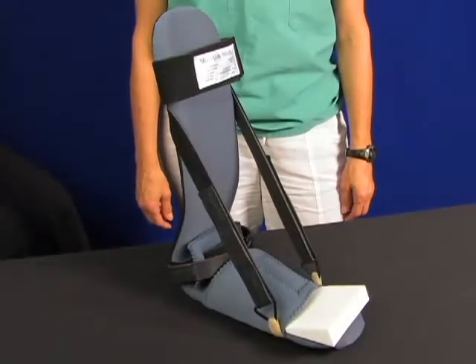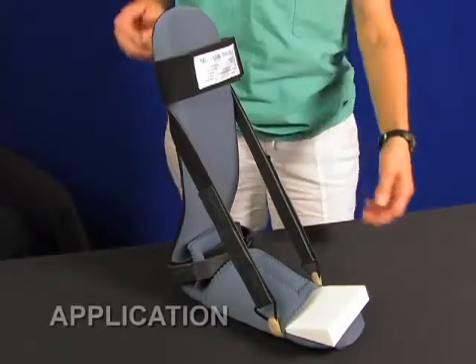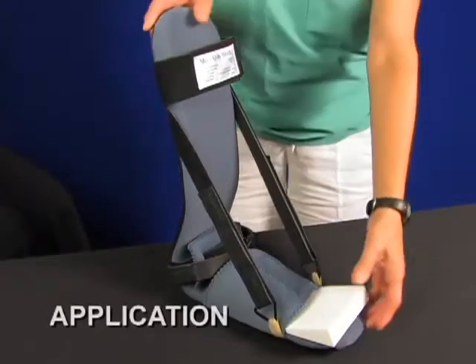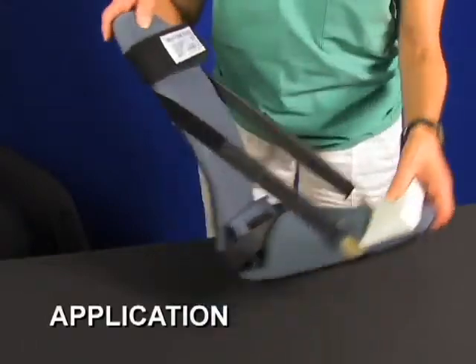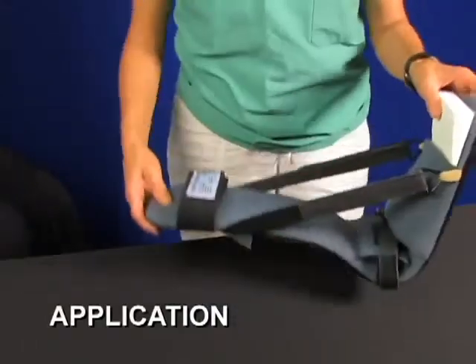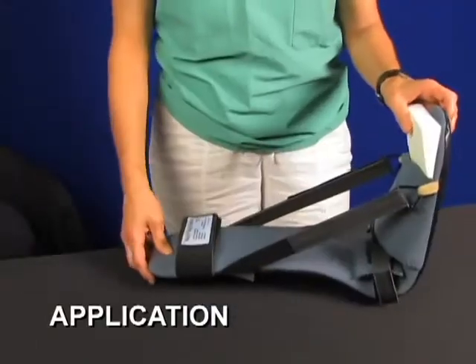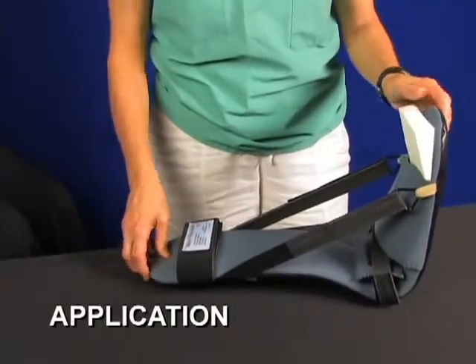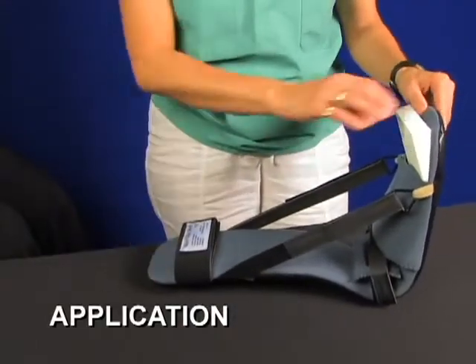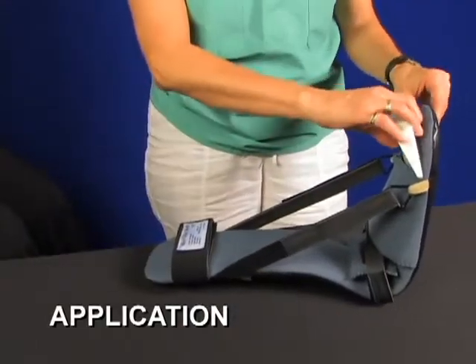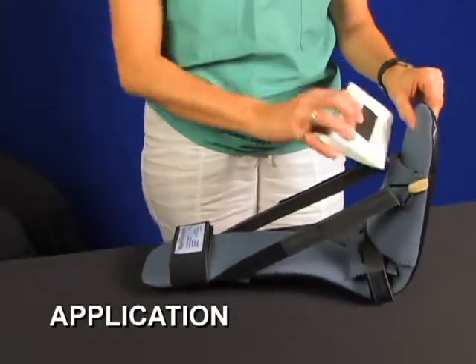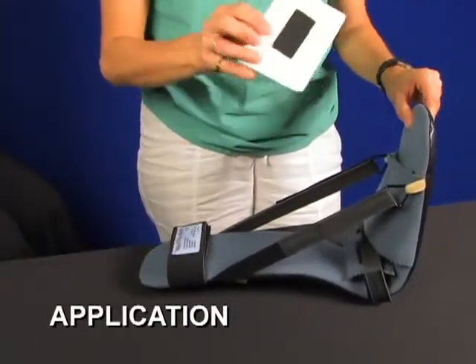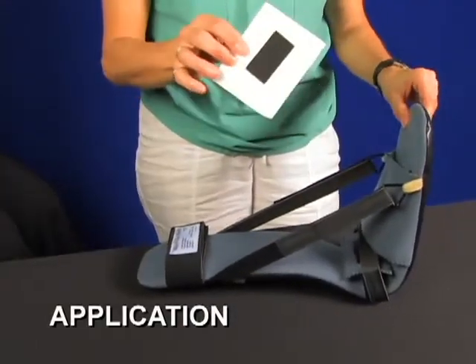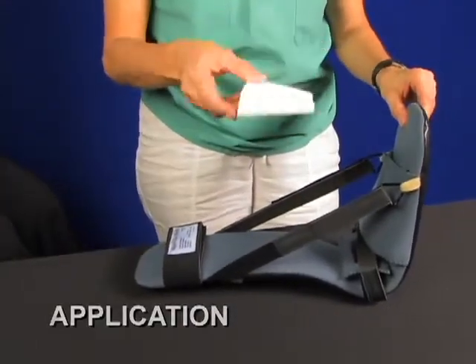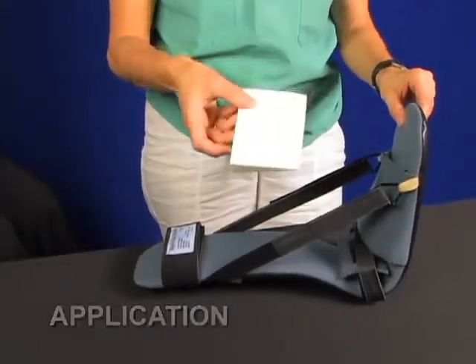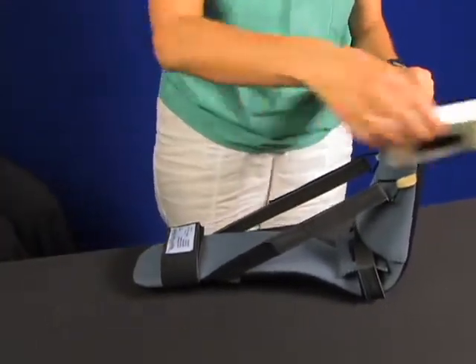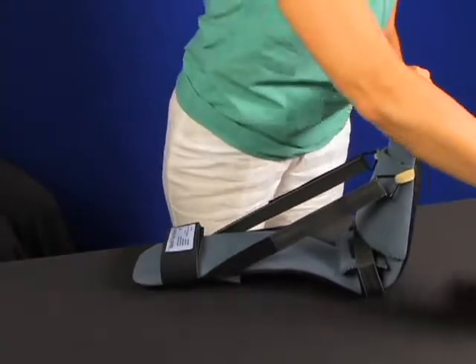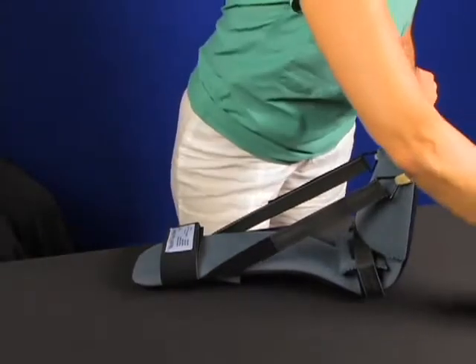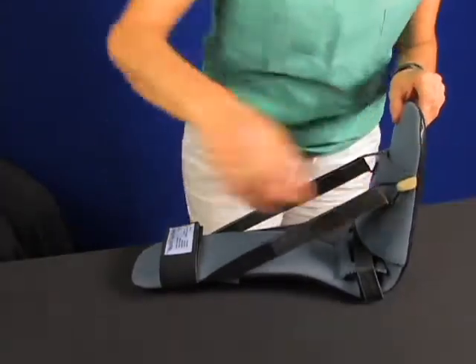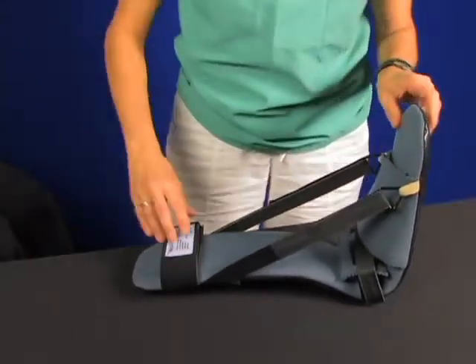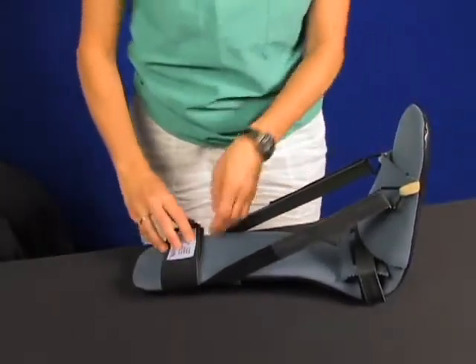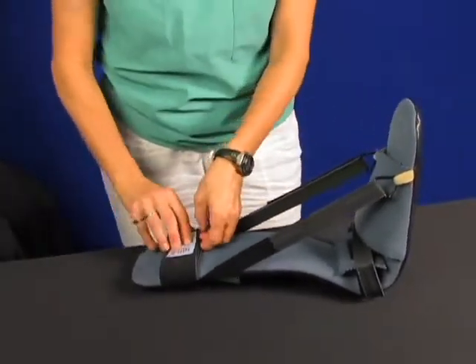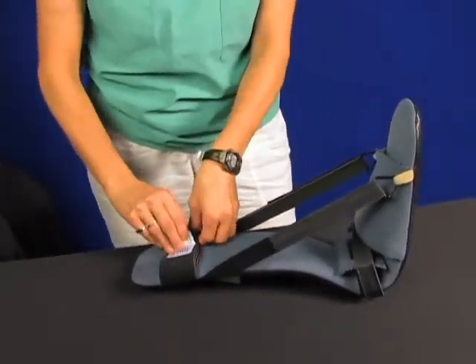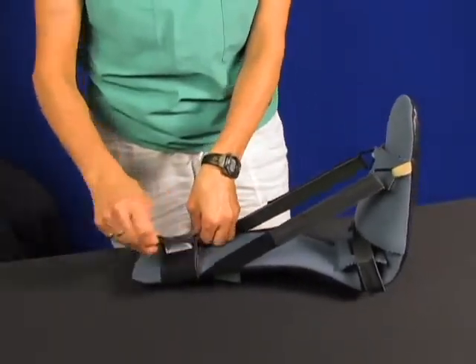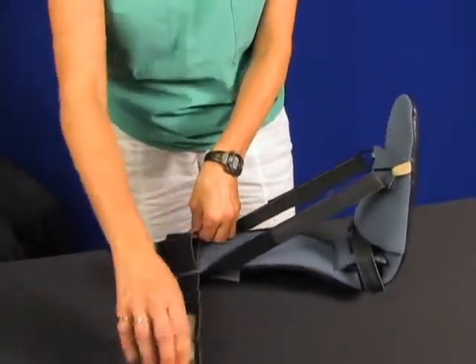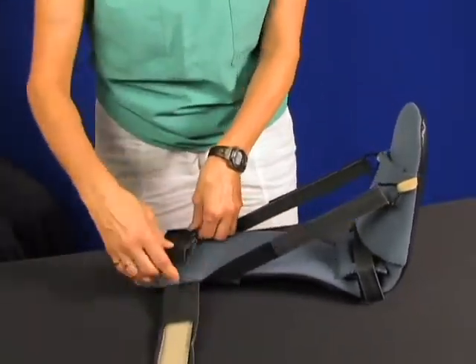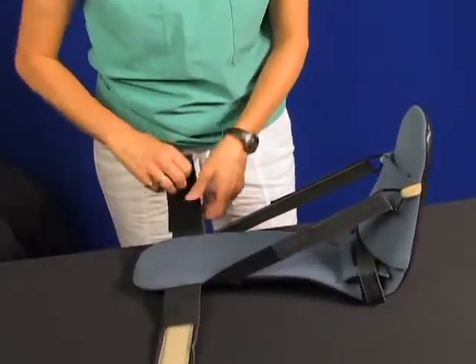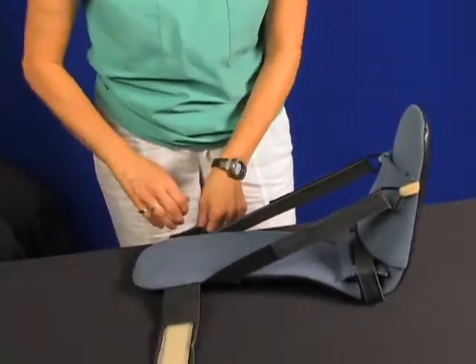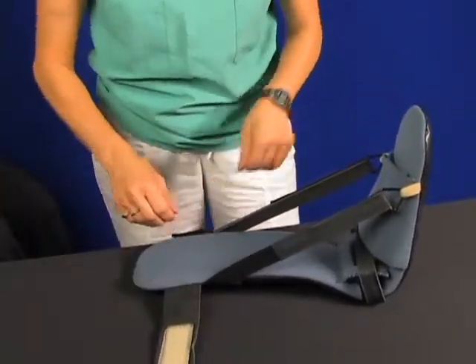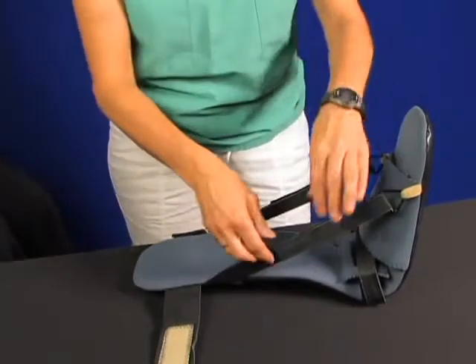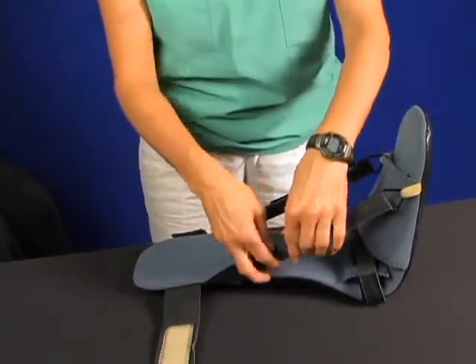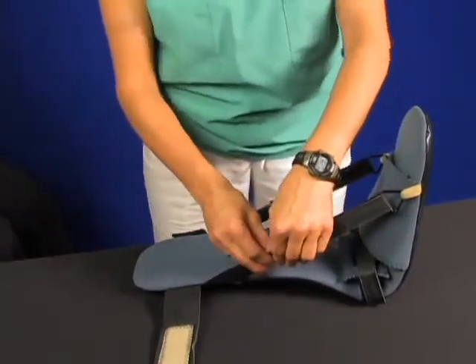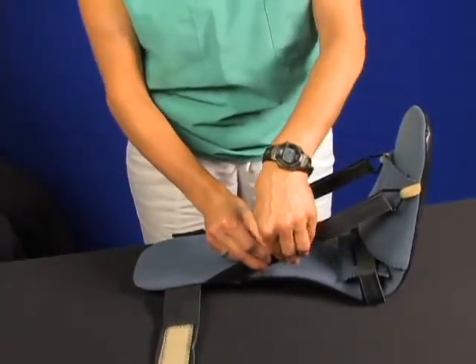The multi-use boot arrives with the foam dorsal wedge for the toes in place. To begin the application, remove the foam wedge. Next, you can release the calf strap.